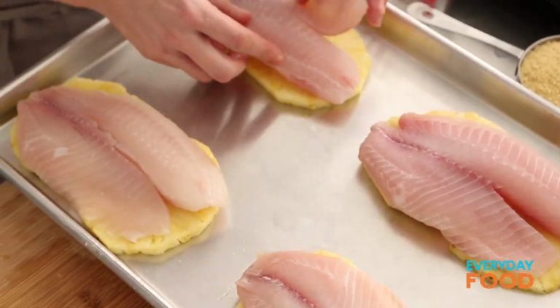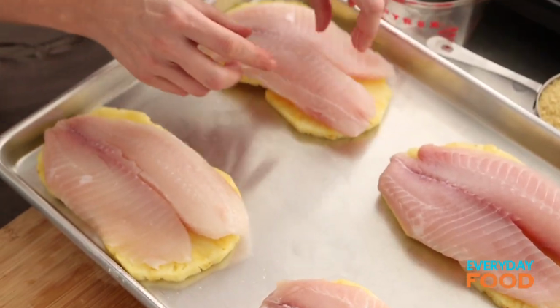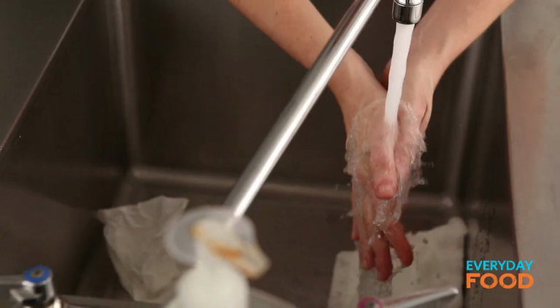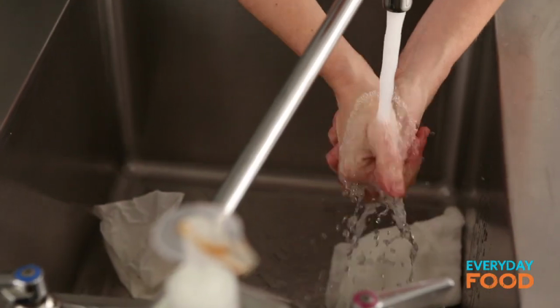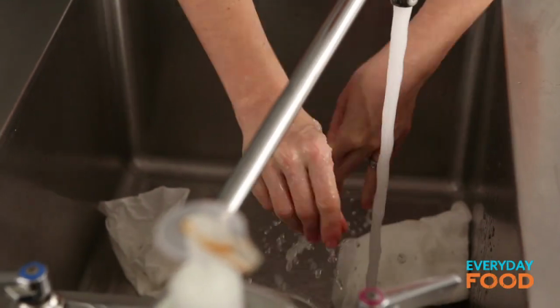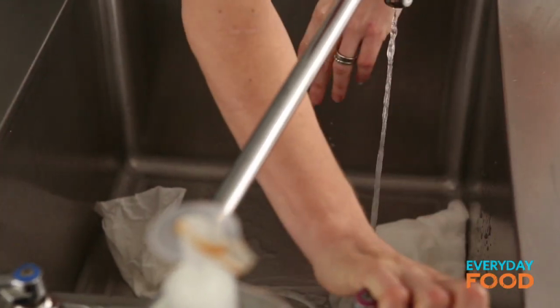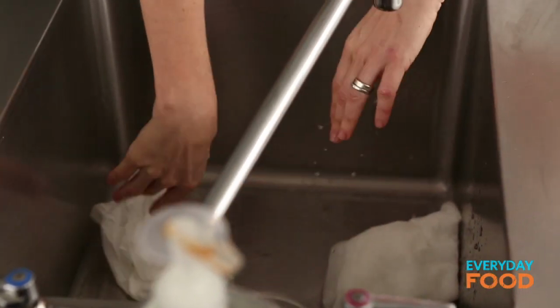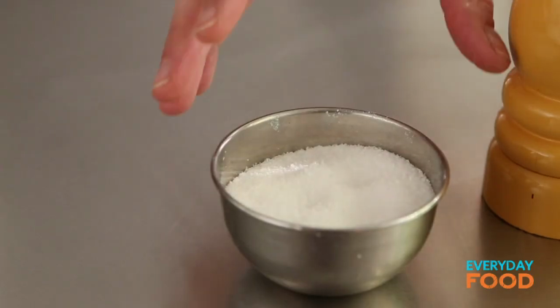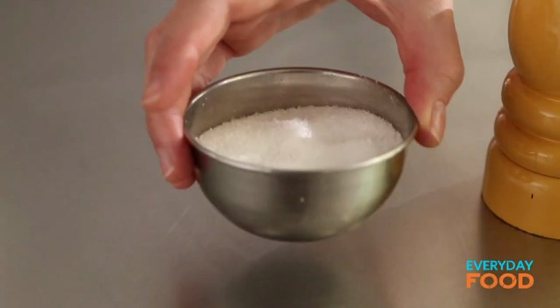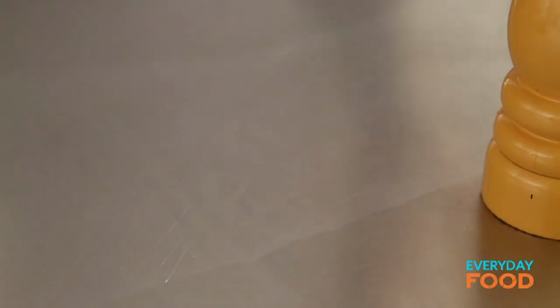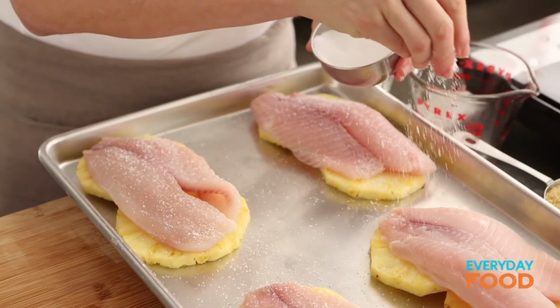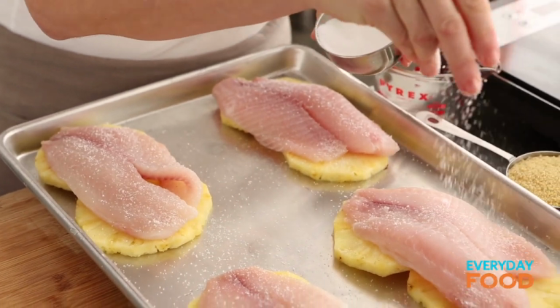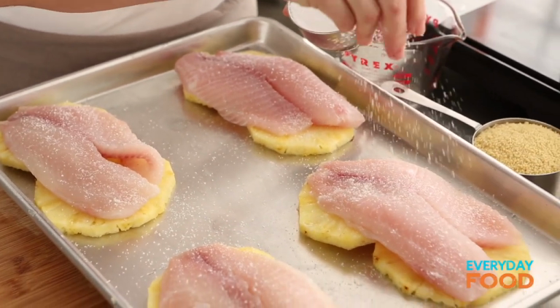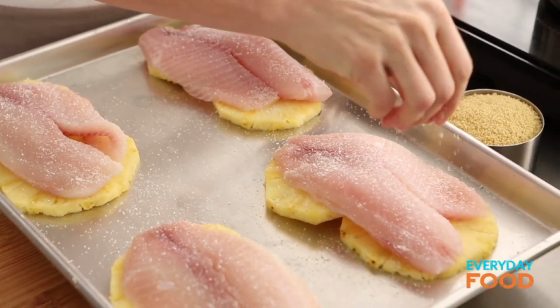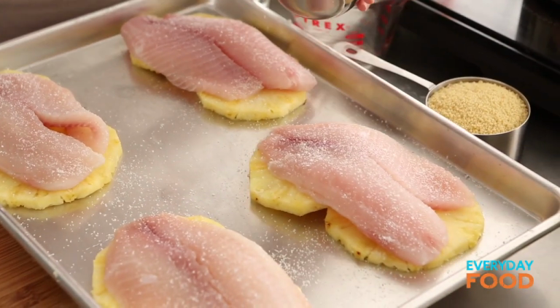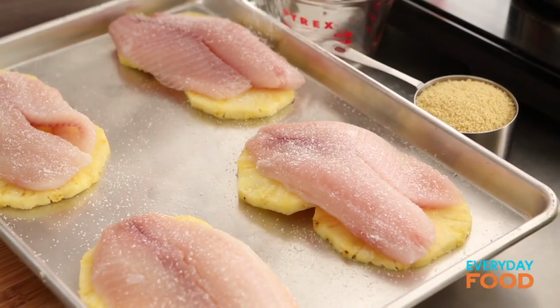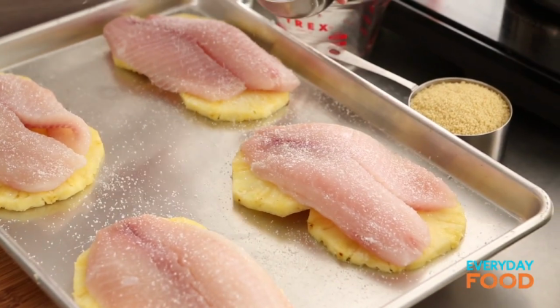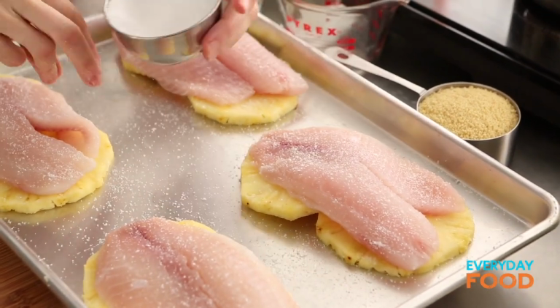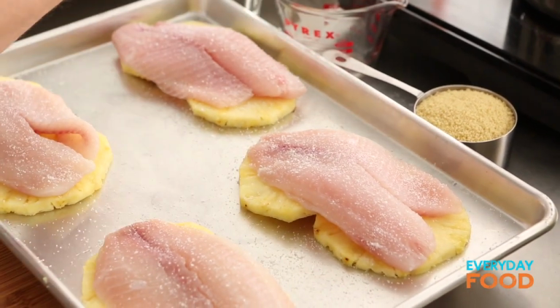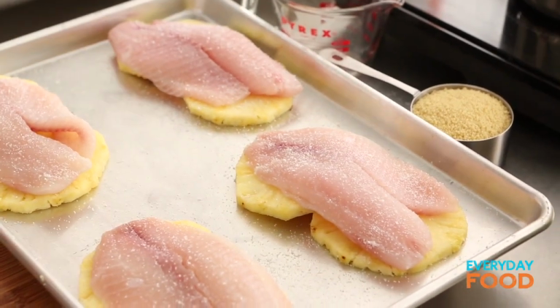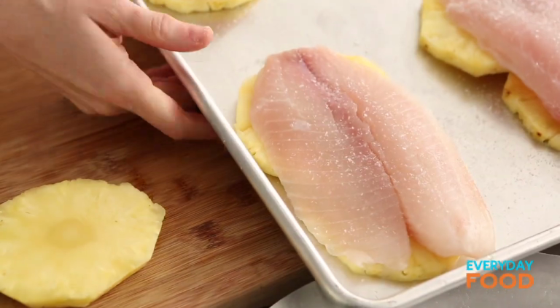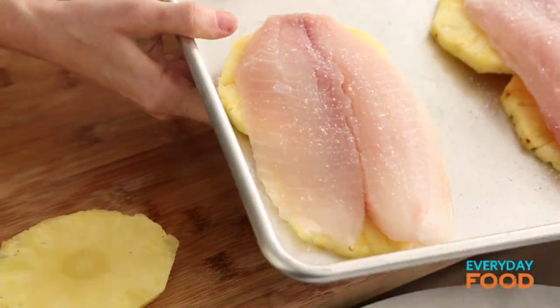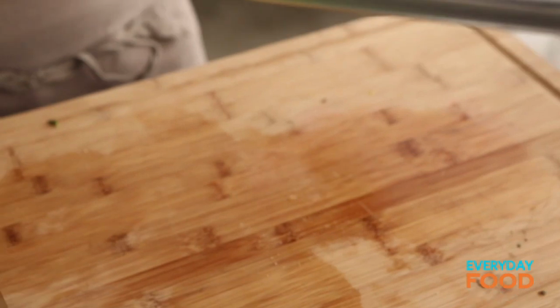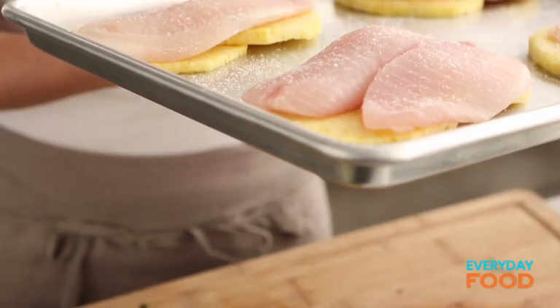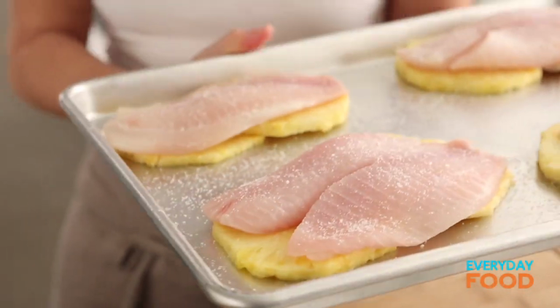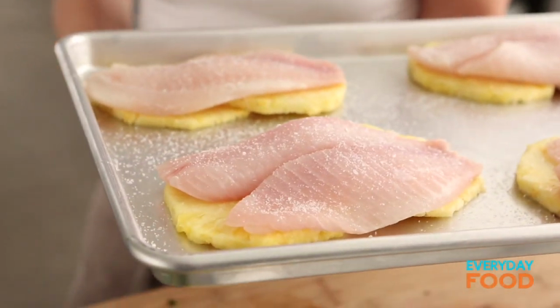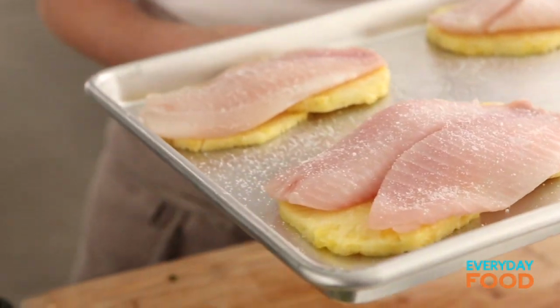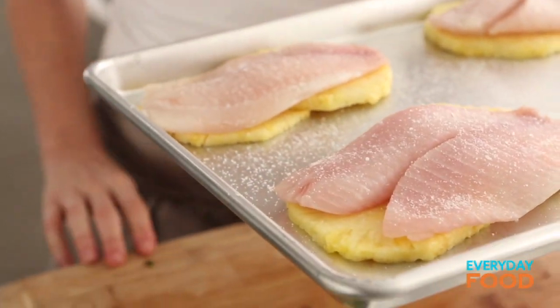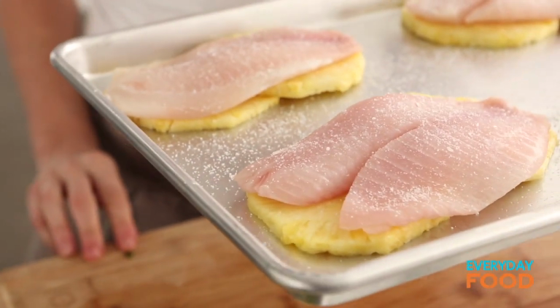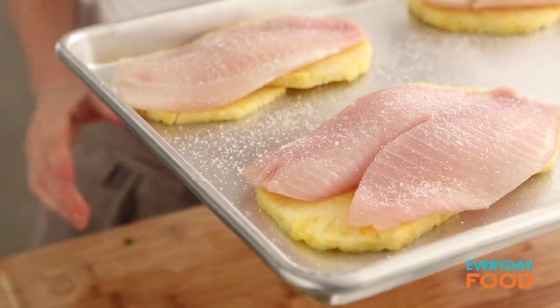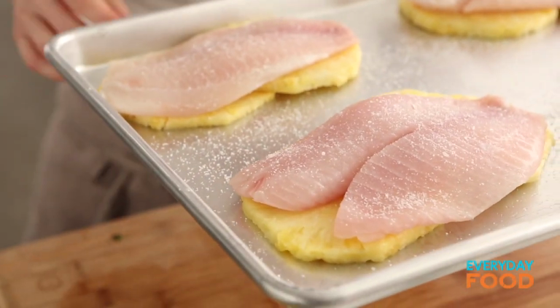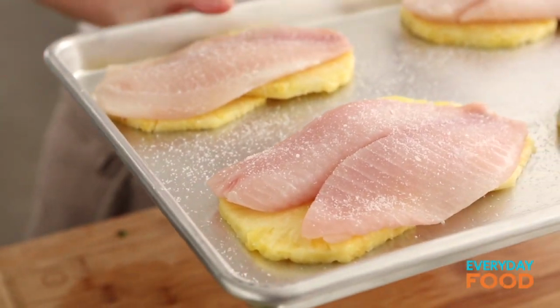Wash your hands off. Season the fish with salt. I don't even think it needs any pepper because you're gonna put jalapeño in the dressing, so you probably don't need it. Then just put it into the broiler until the fish is cooked through — that'll take about five to seven minutes.